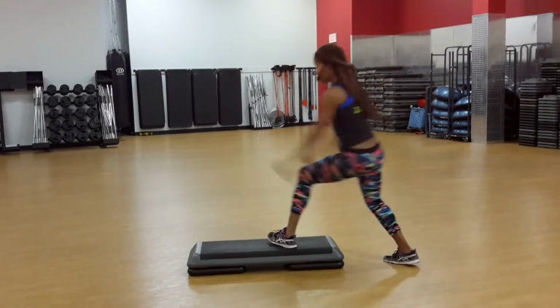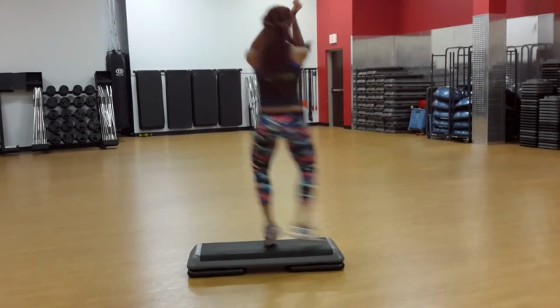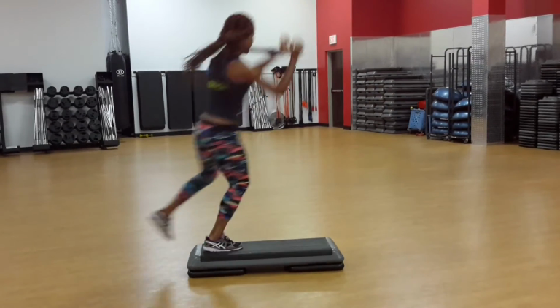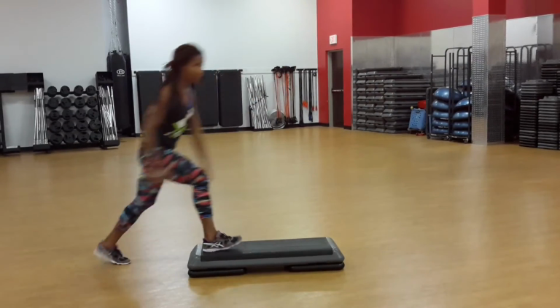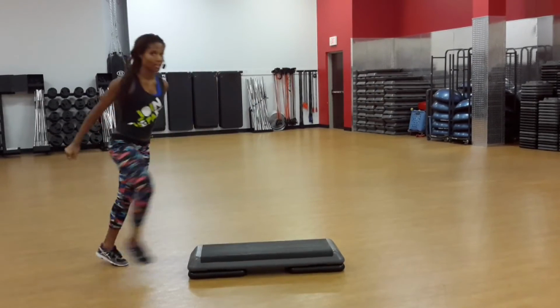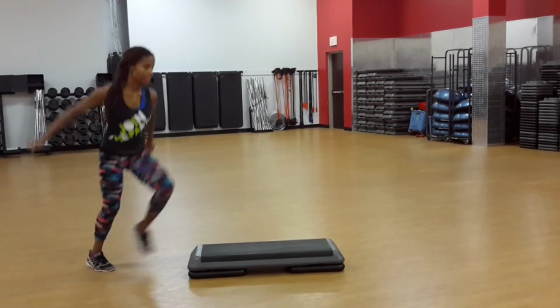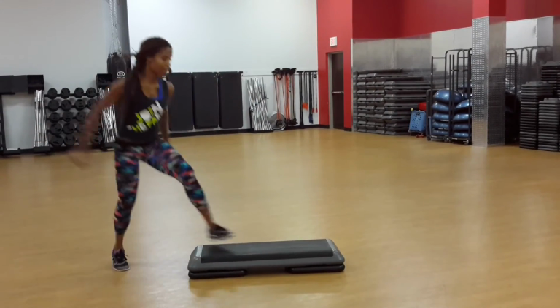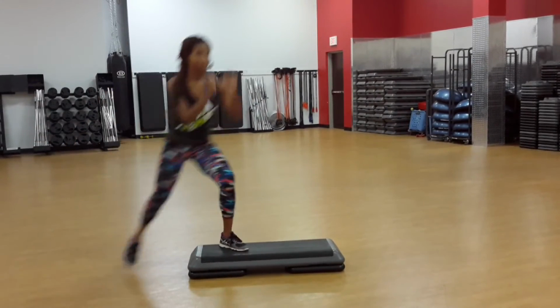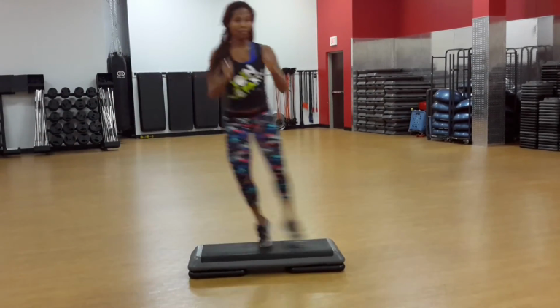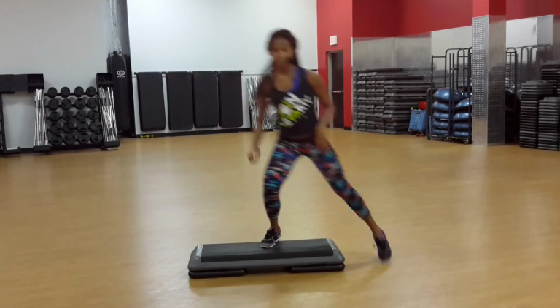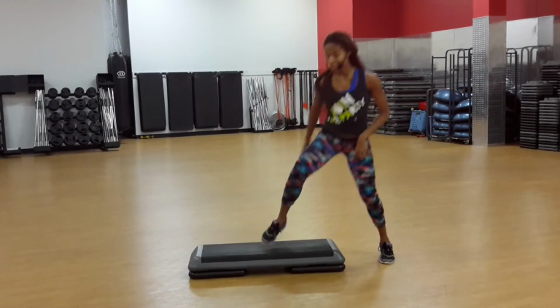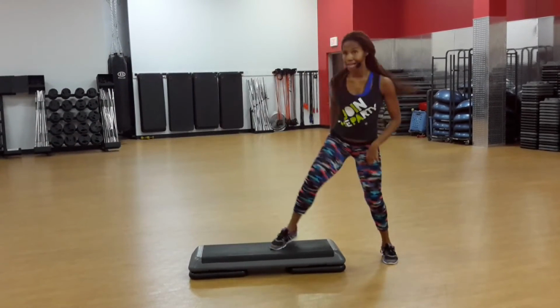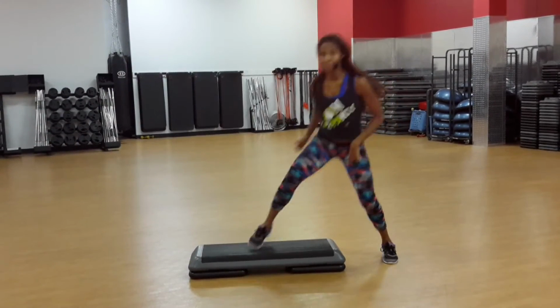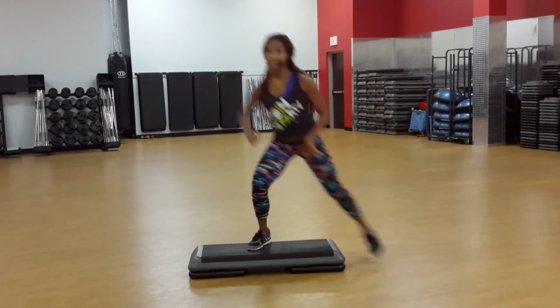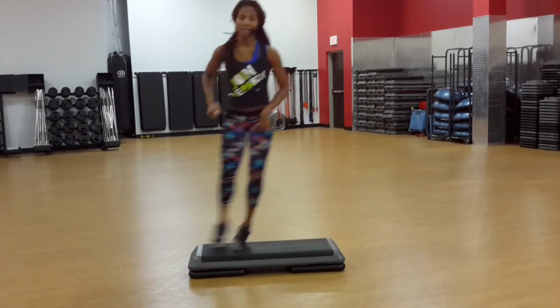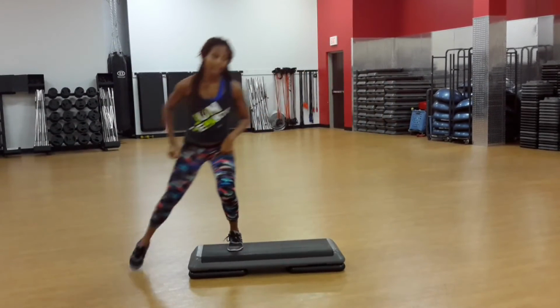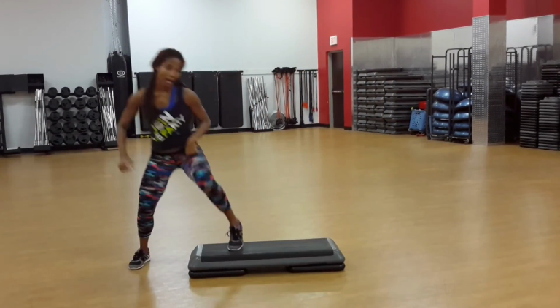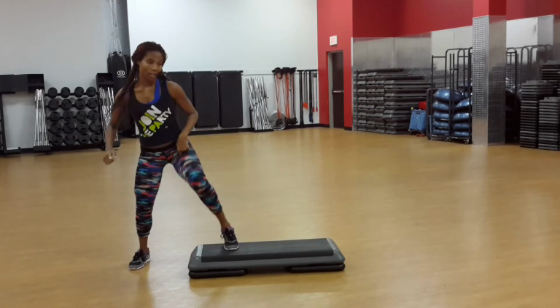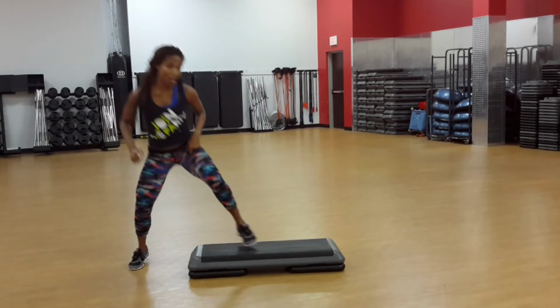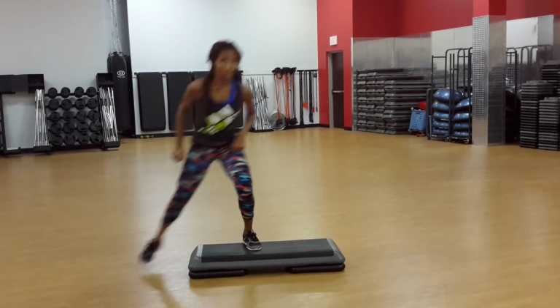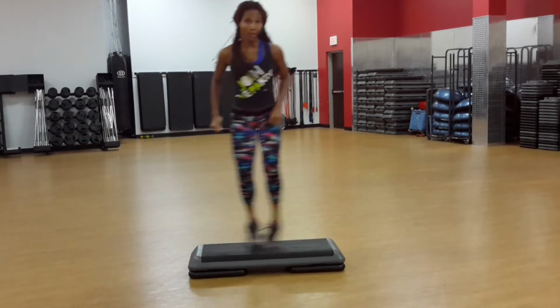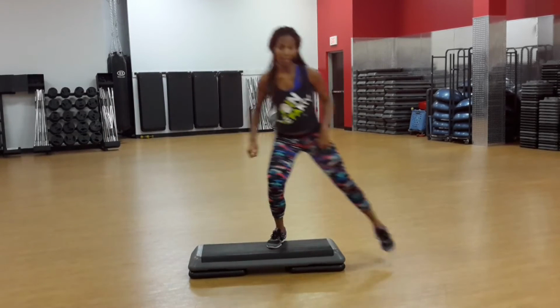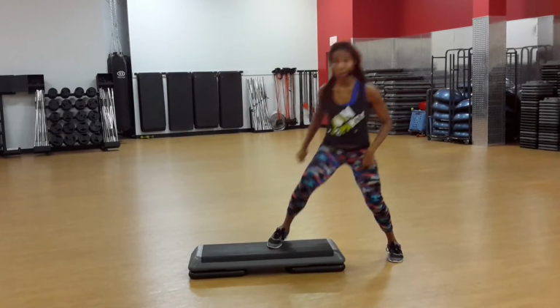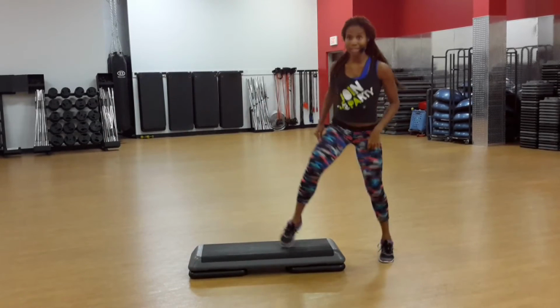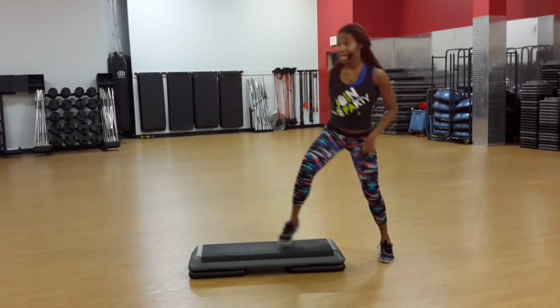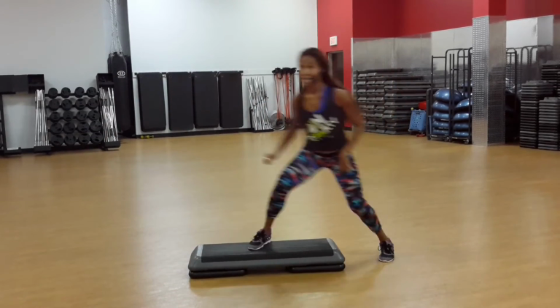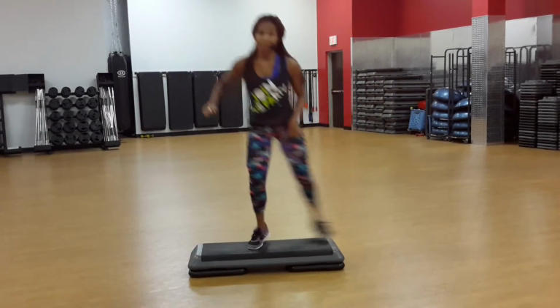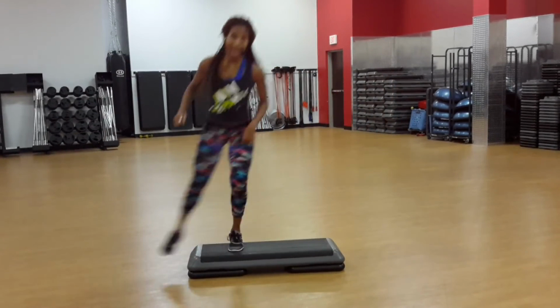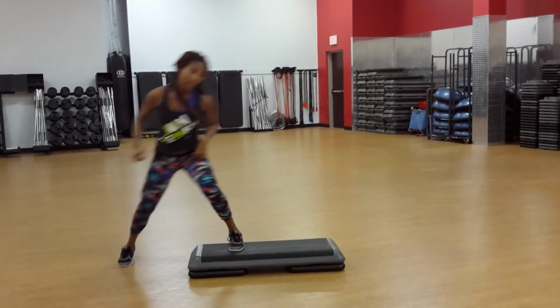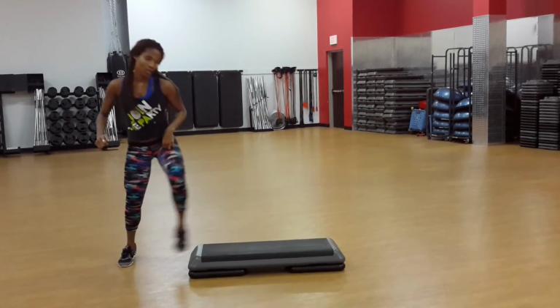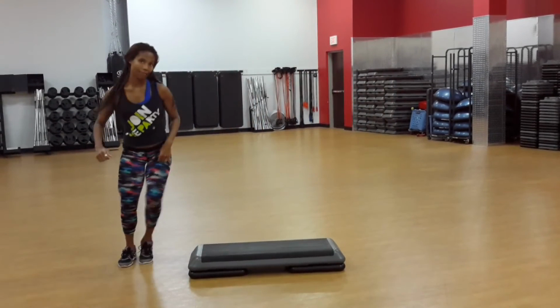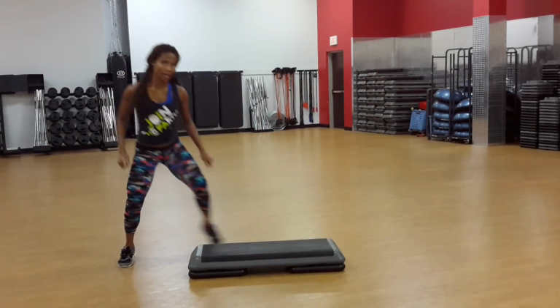Over the top, turn in. Remember, you can also do that tap here. And if you want, you can take it all back to the floor.